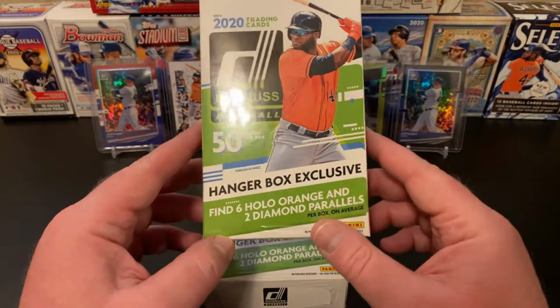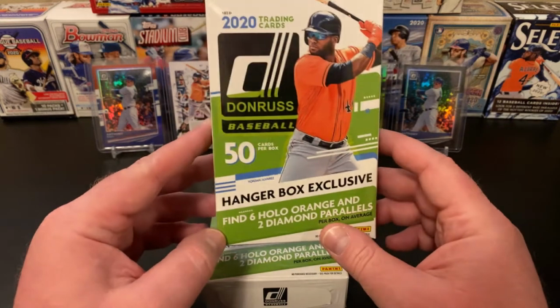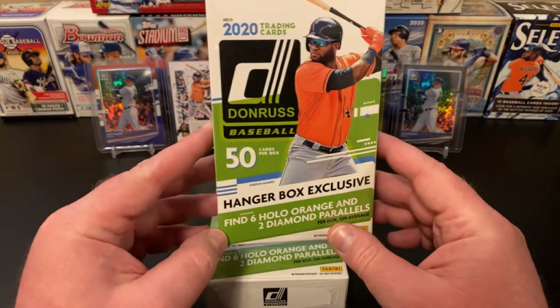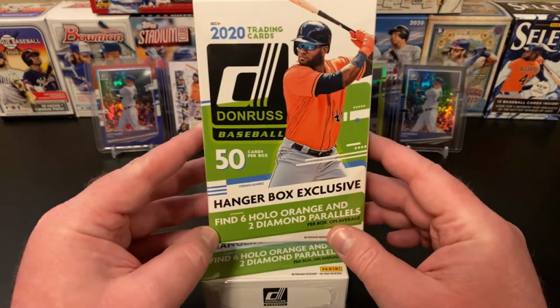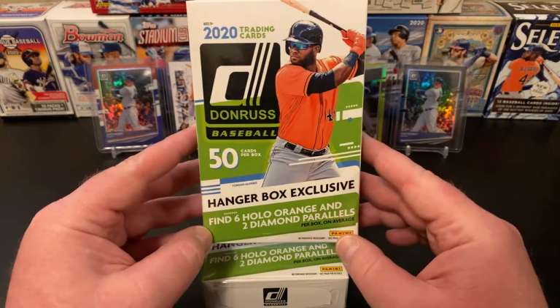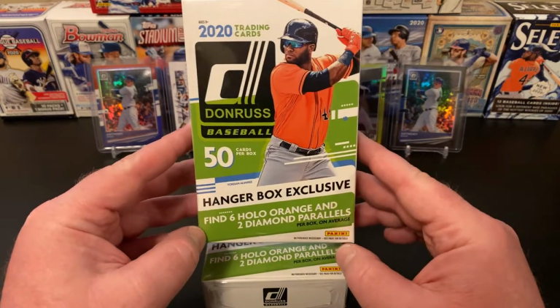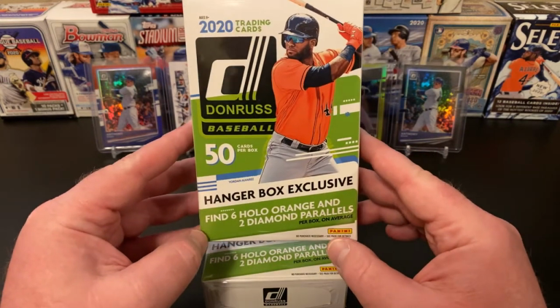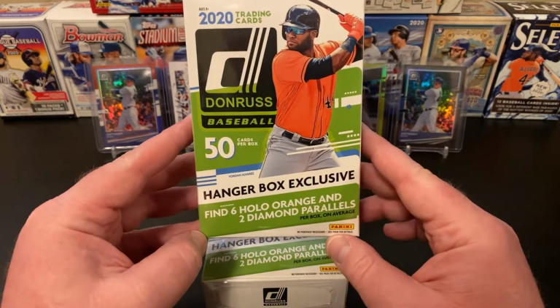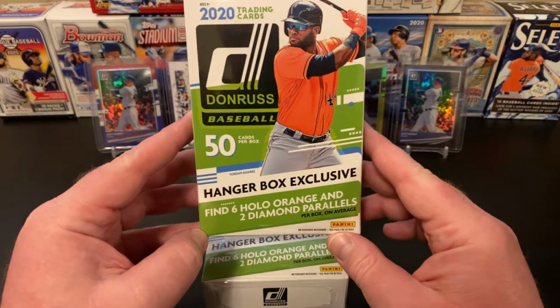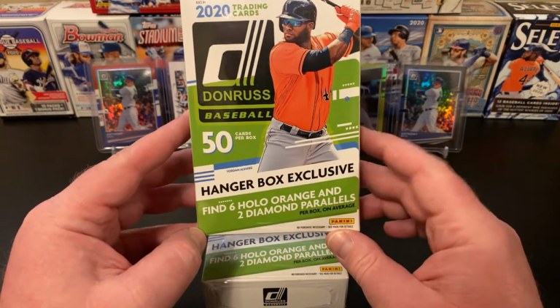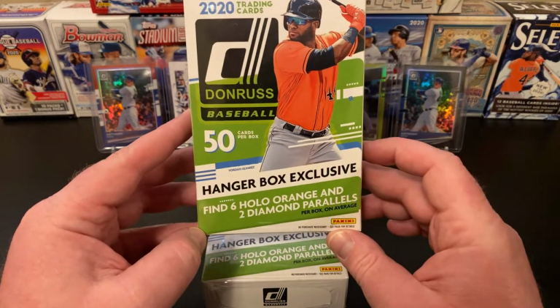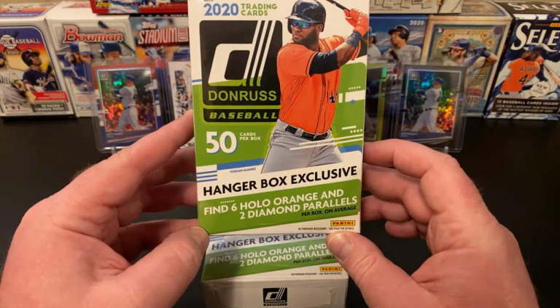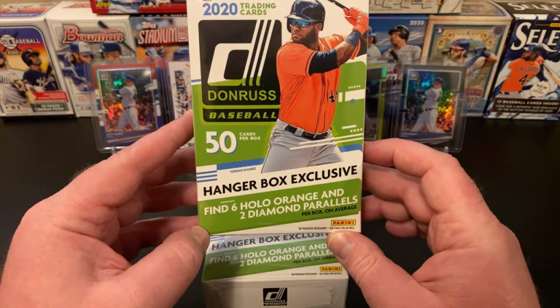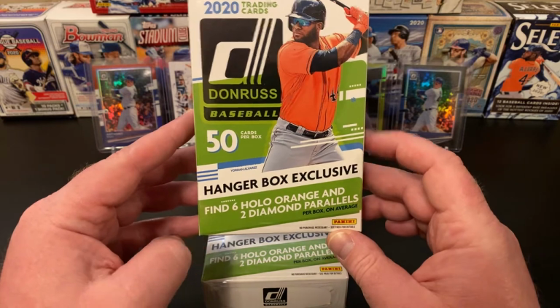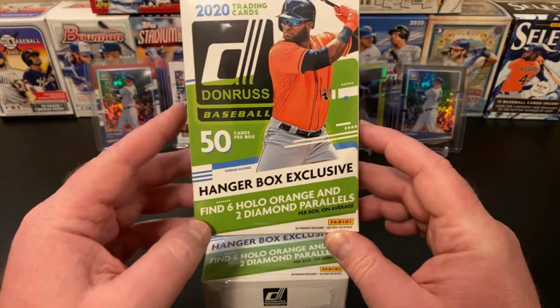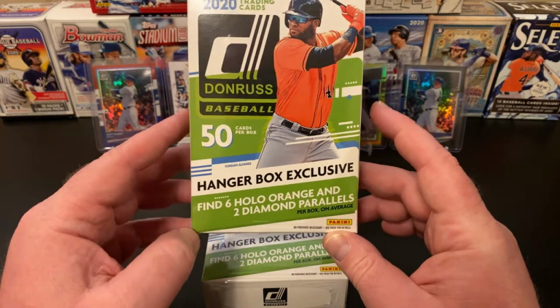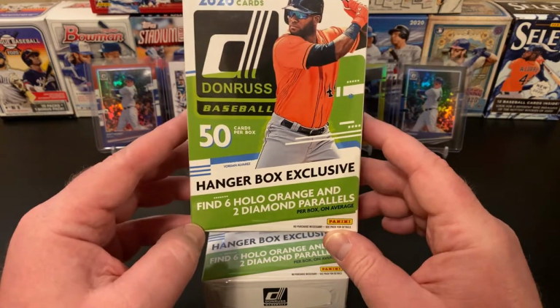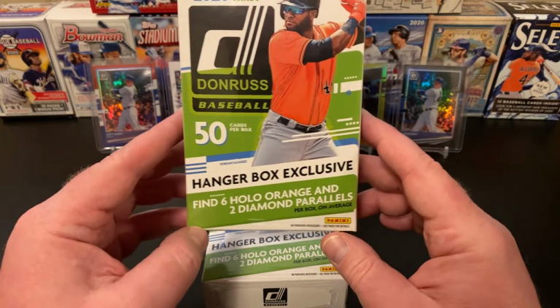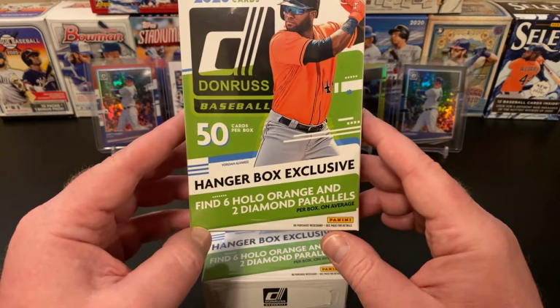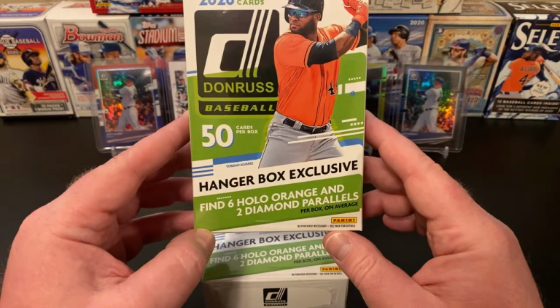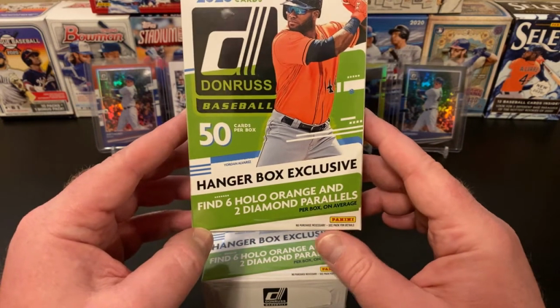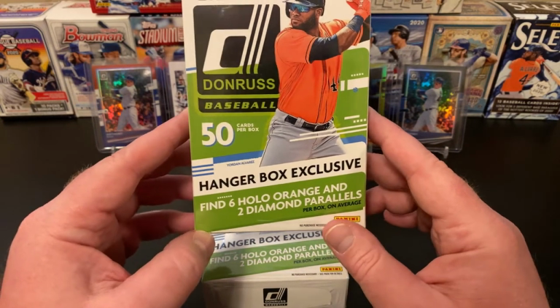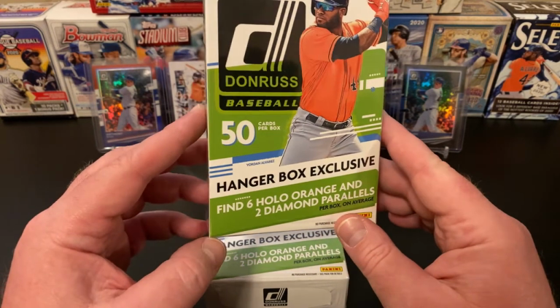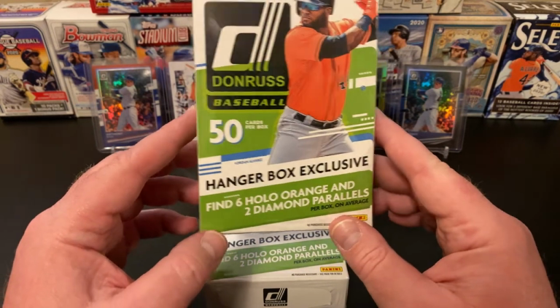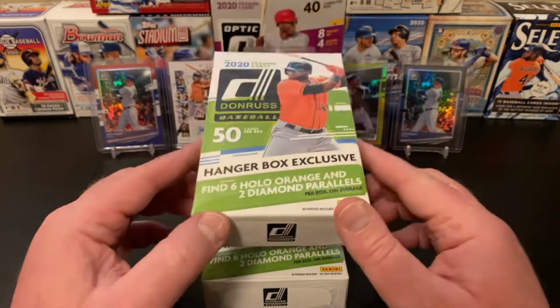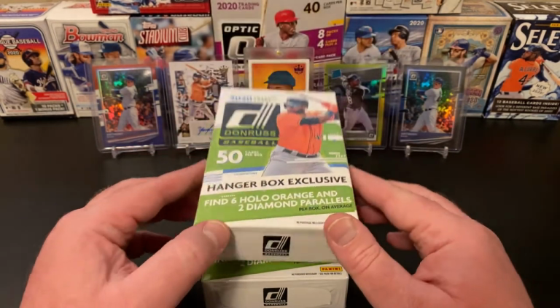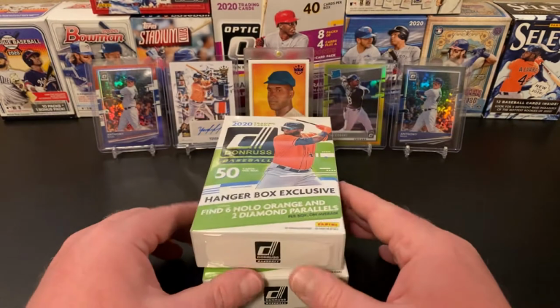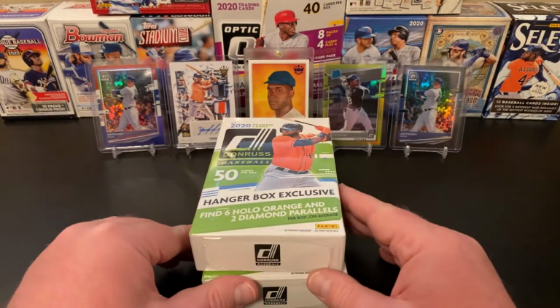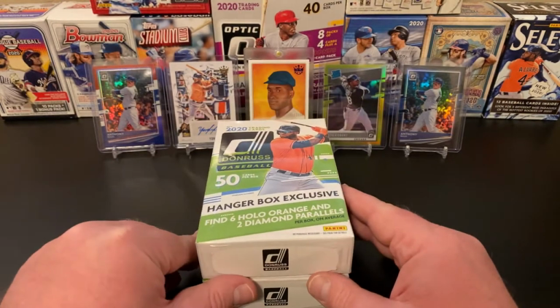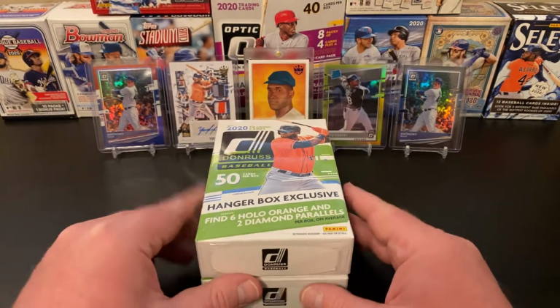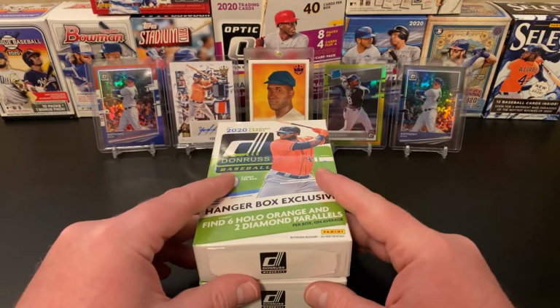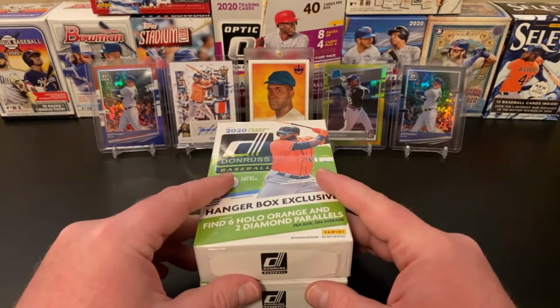Each box has 50 cards. You're going to find 6 hollow orange and 2 diamond parallels per box on average. So we're going to get into this today.